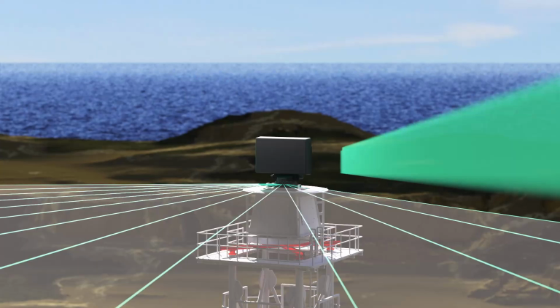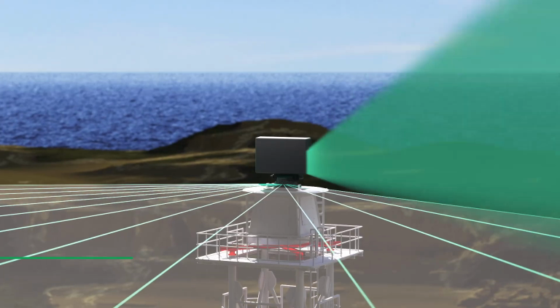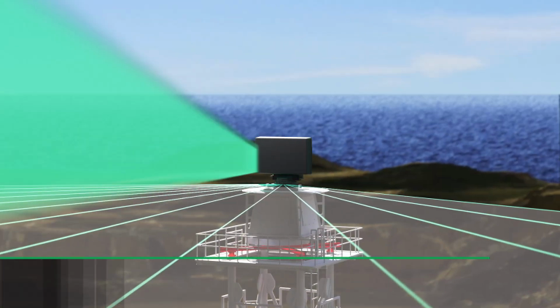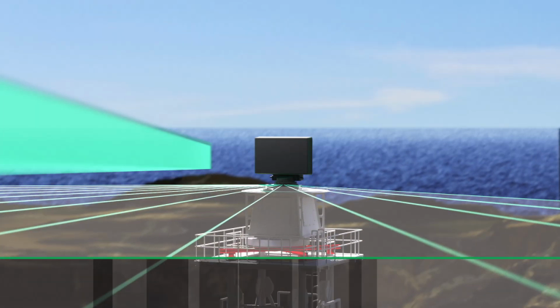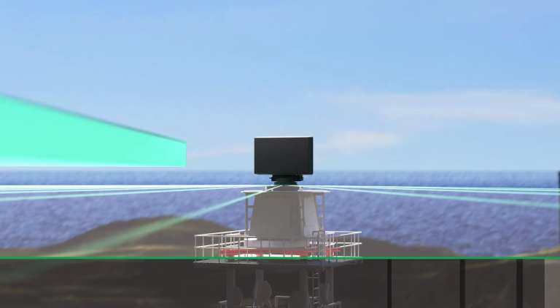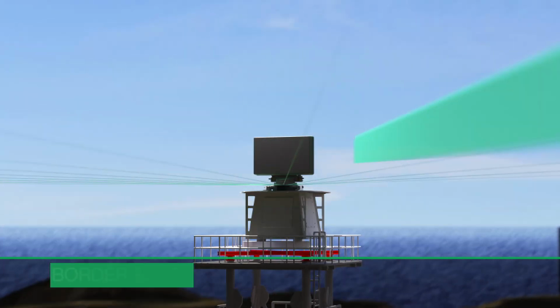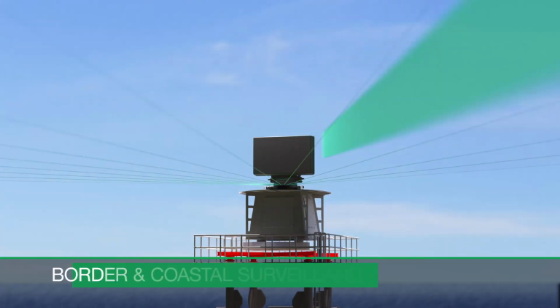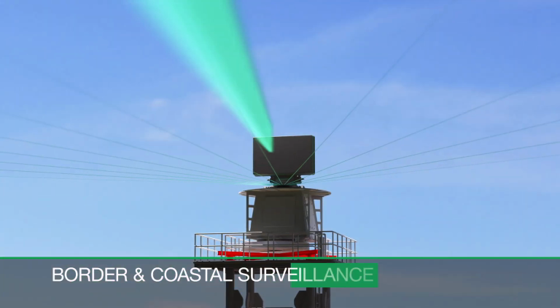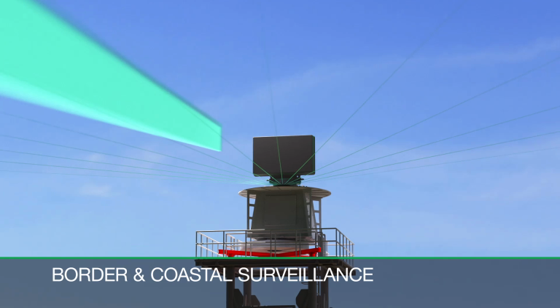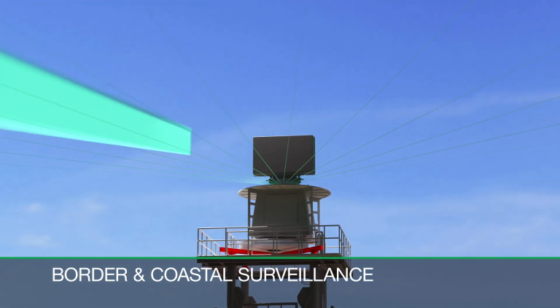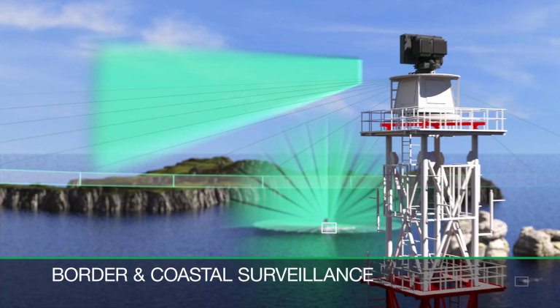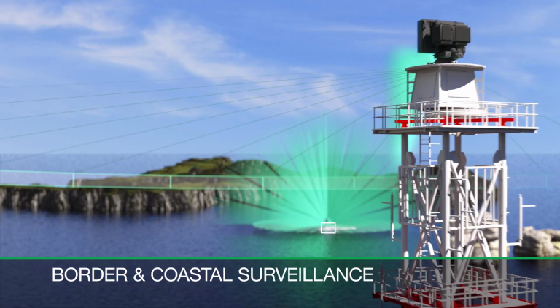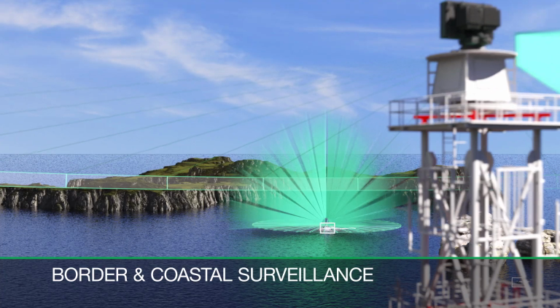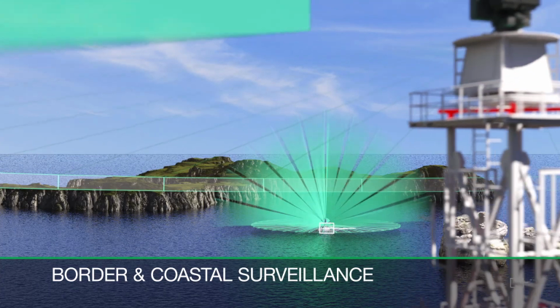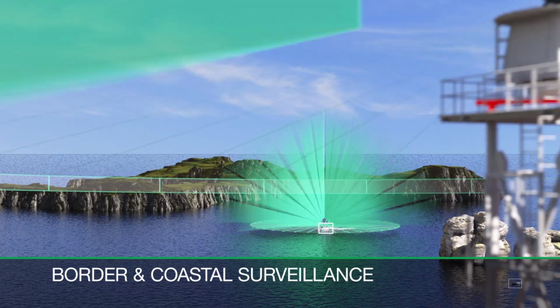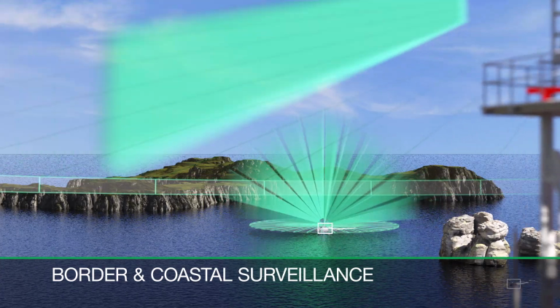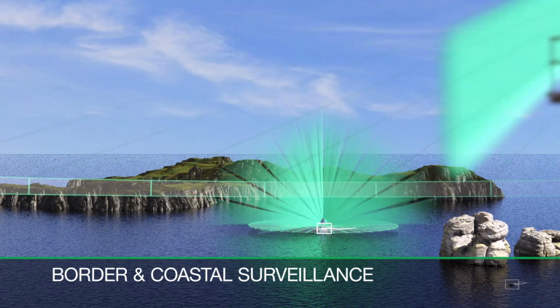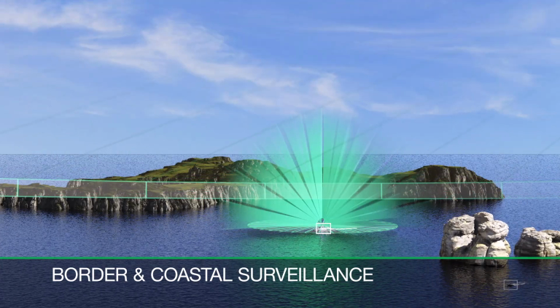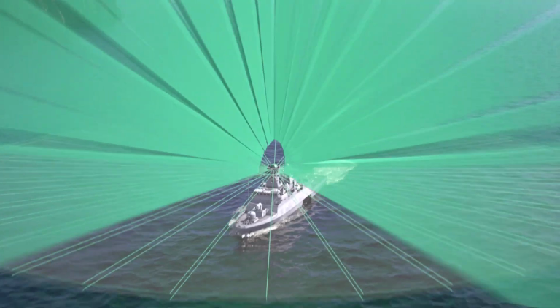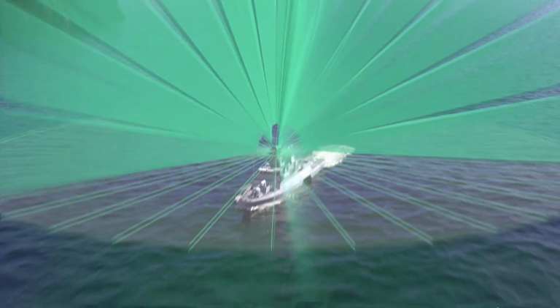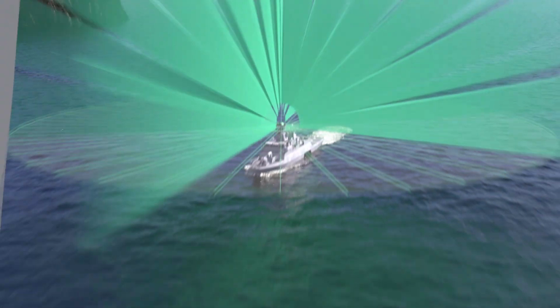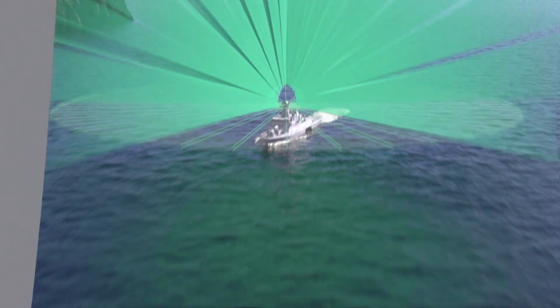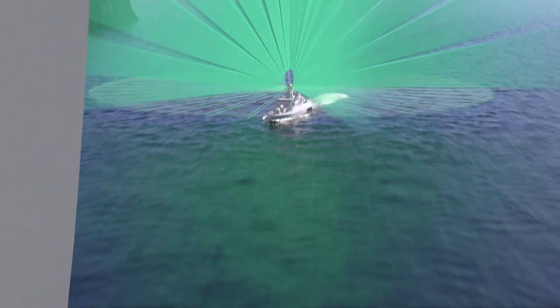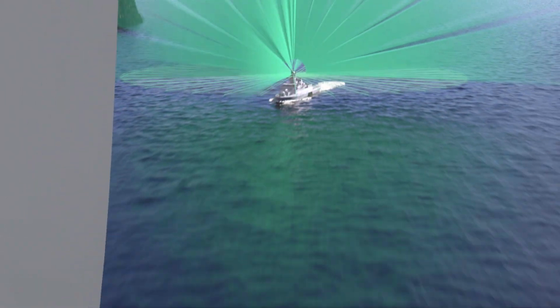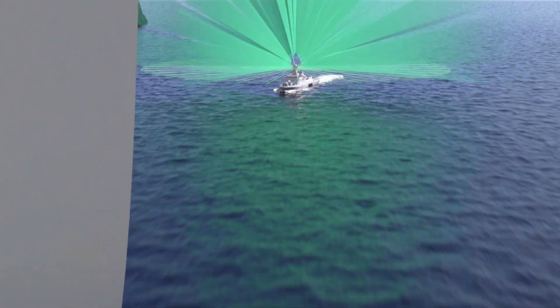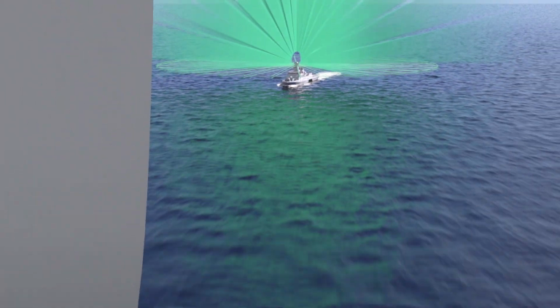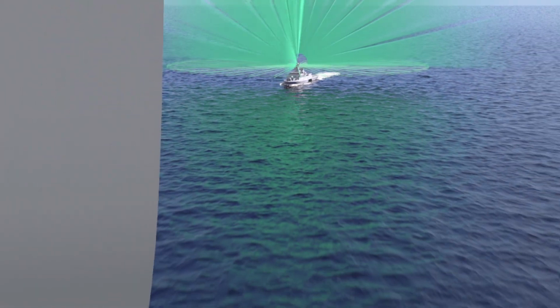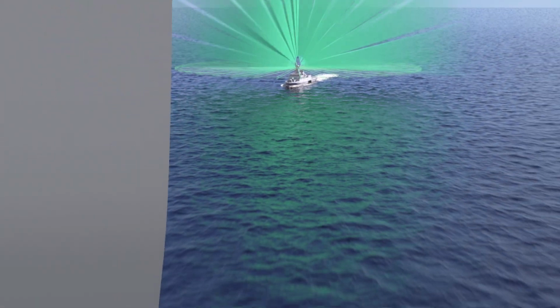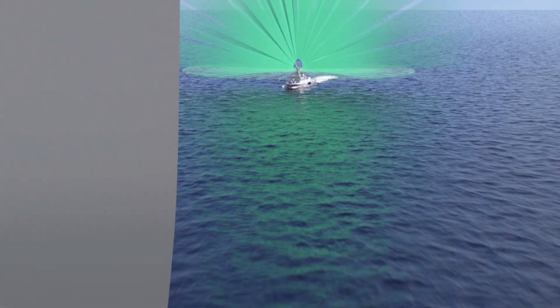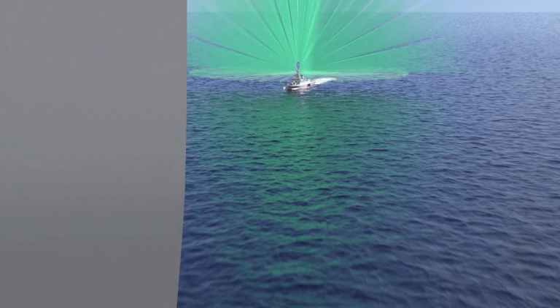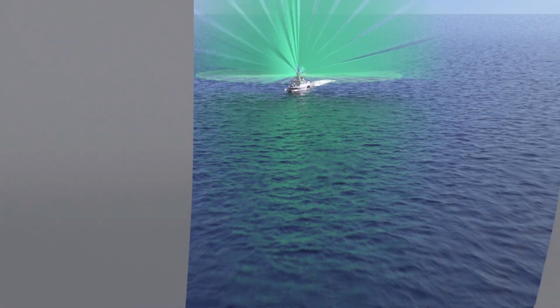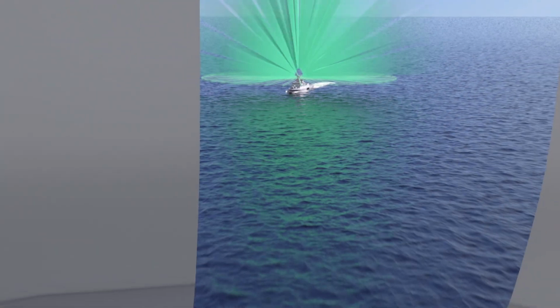While searching continuously for targets, the flexible multi-beam technology is intensifying the radar coverage, applicable independent of environment, site, or platform.